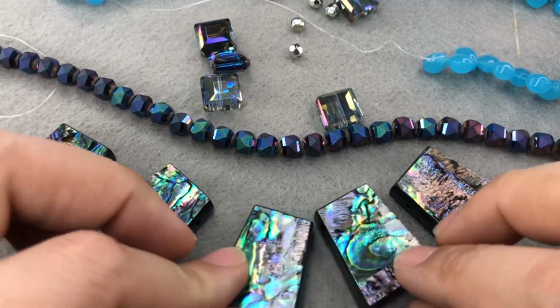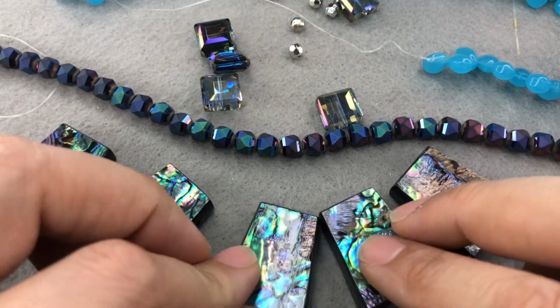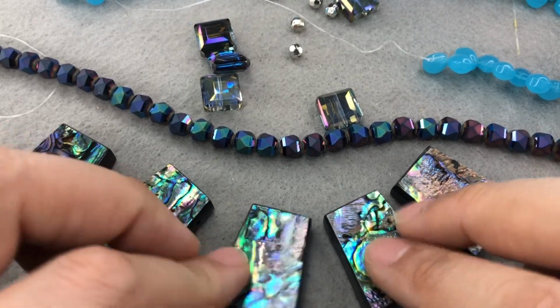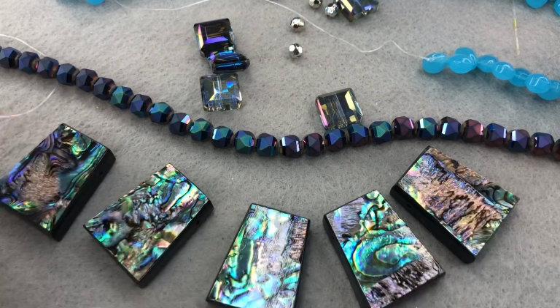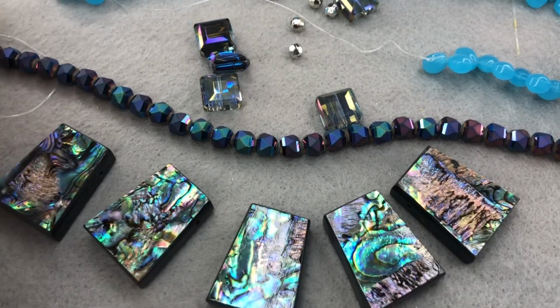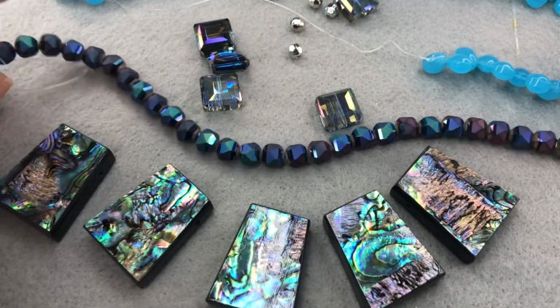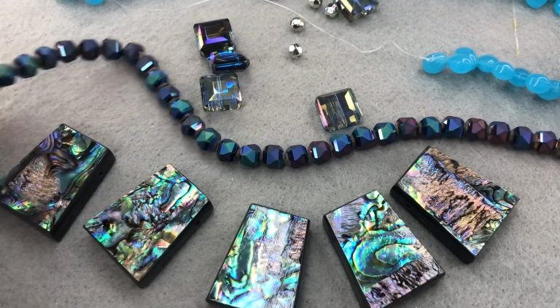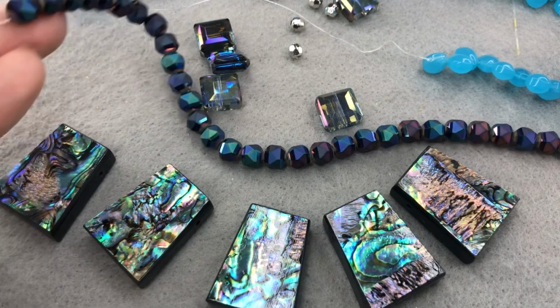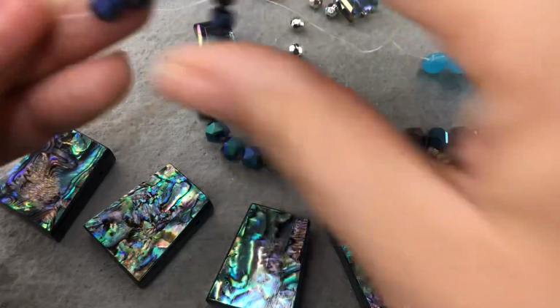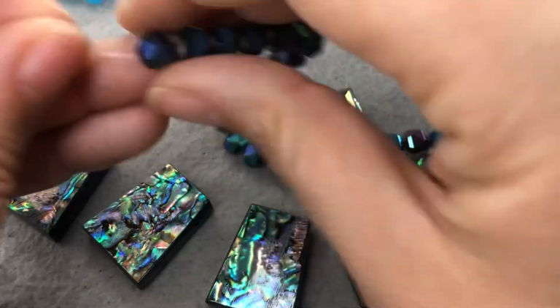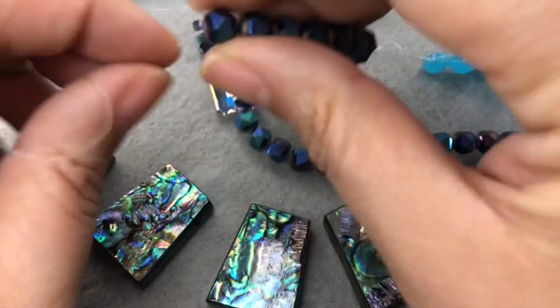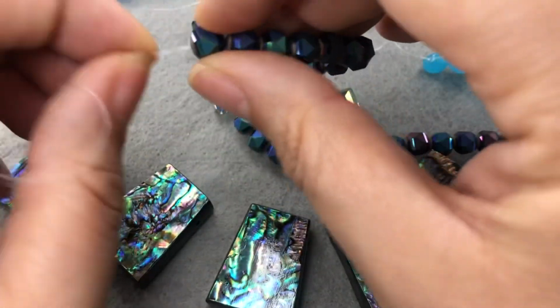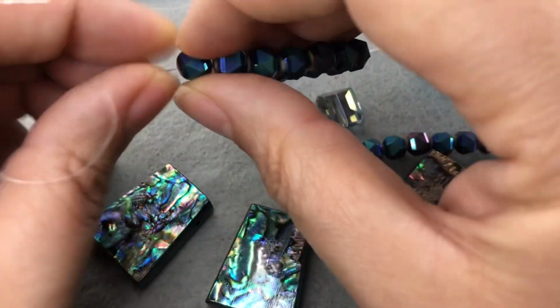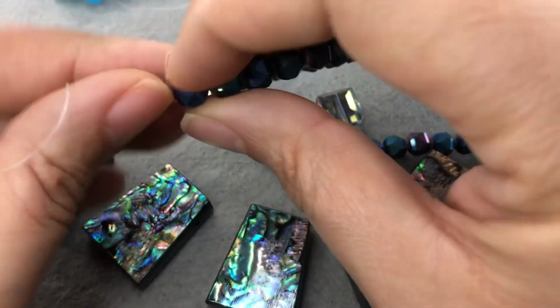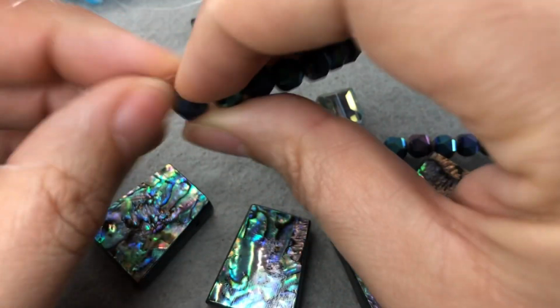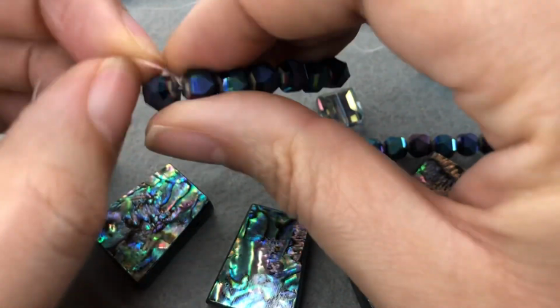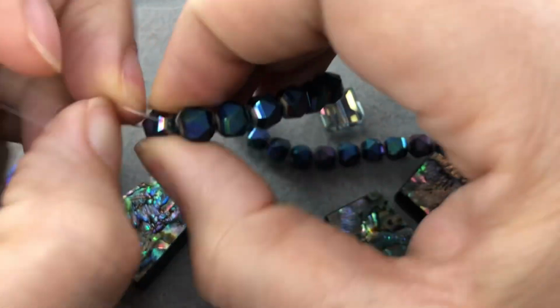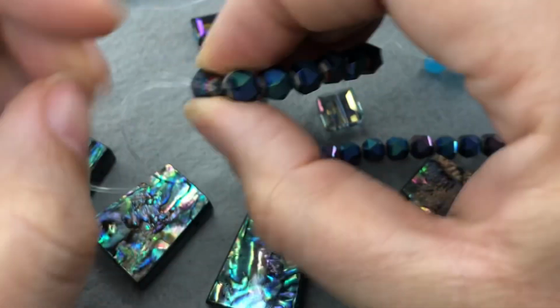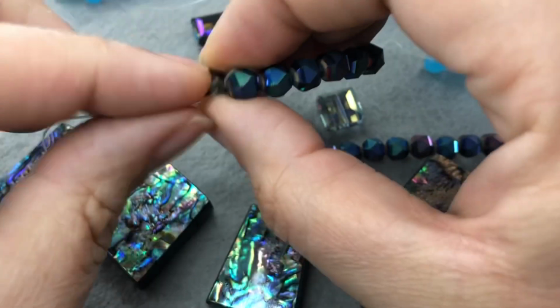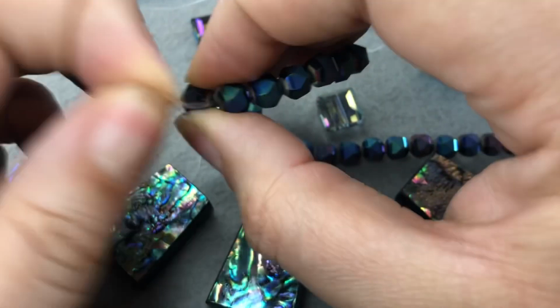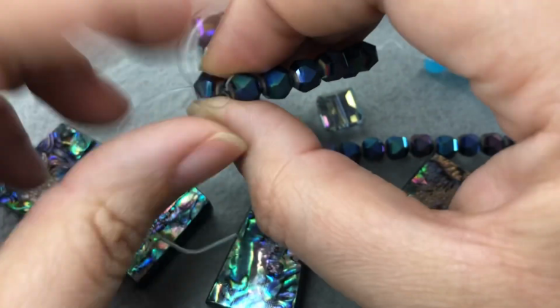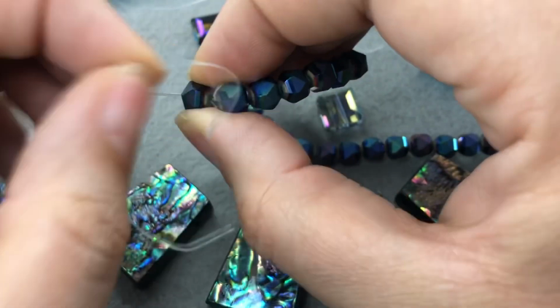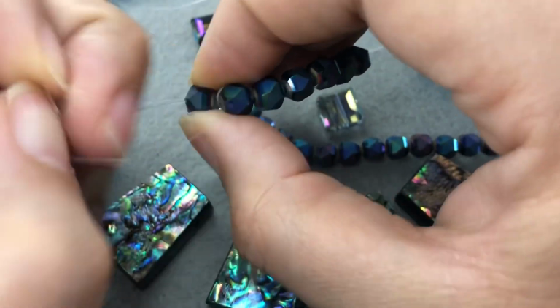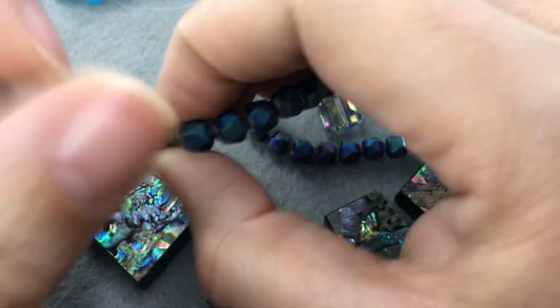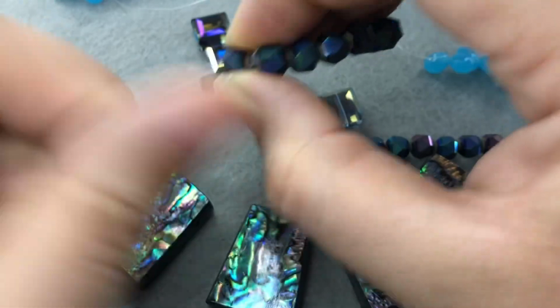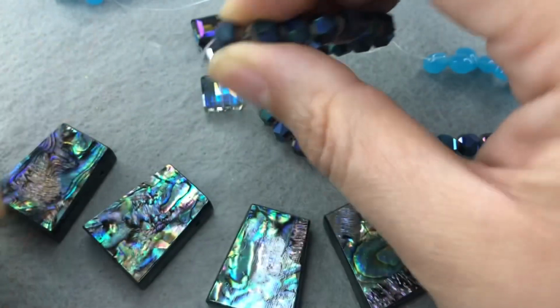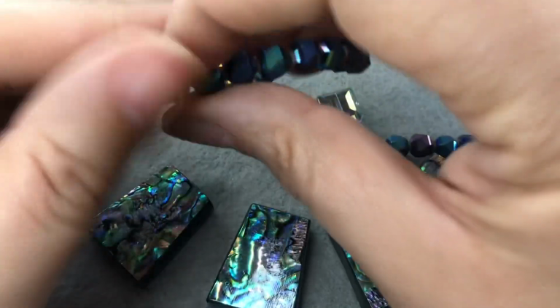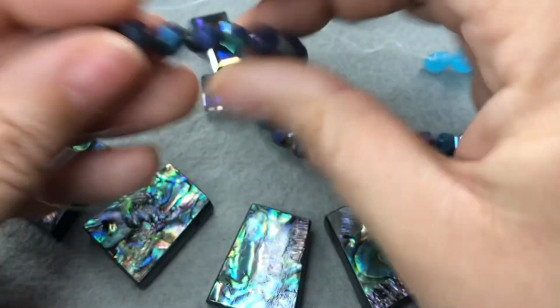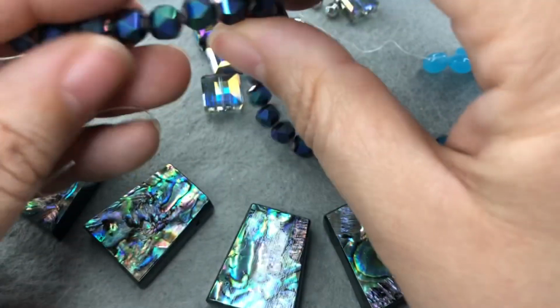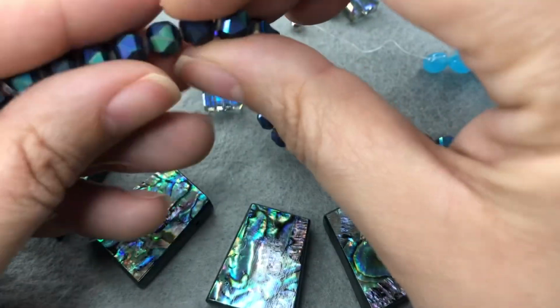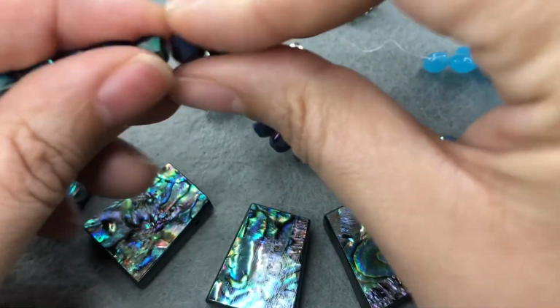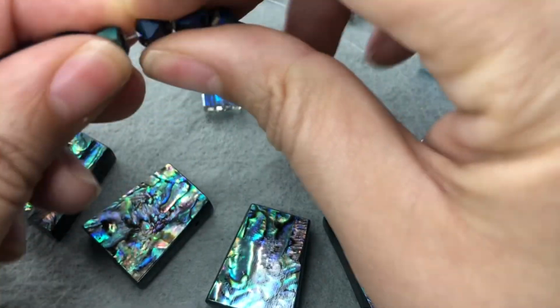A bead board would be great for this but we'll just keep going from here. I'm gonna snip or at least open these — I think I used some of these on a mermaid bracelet last year.